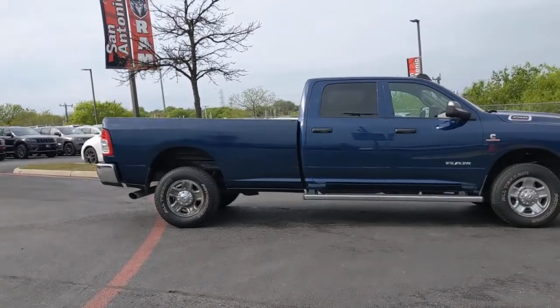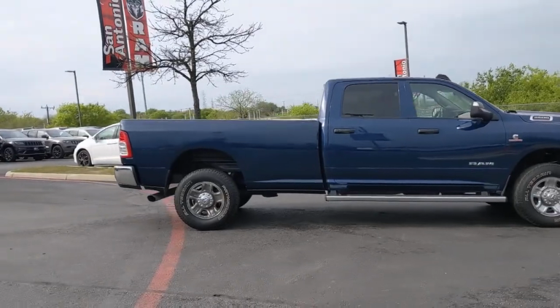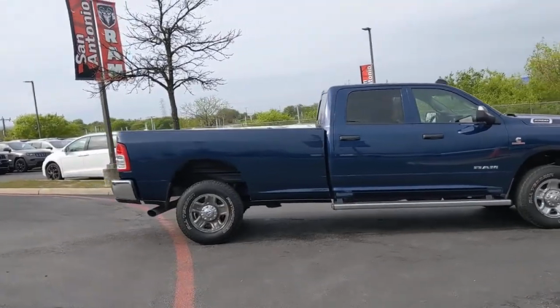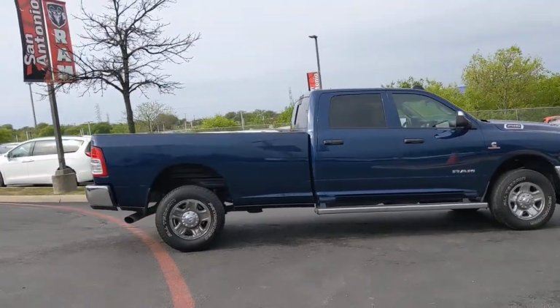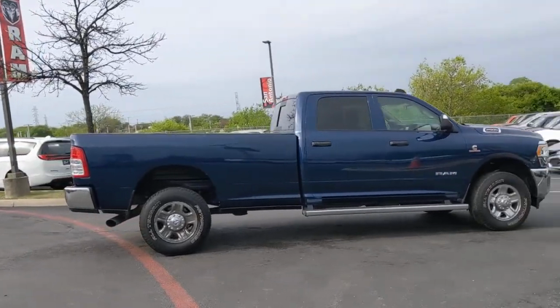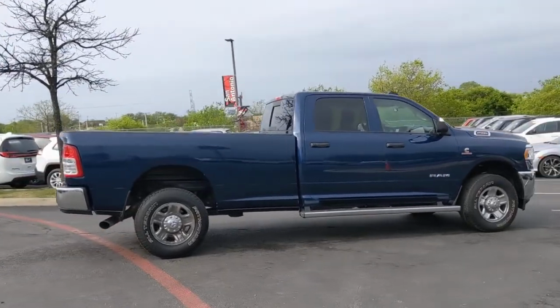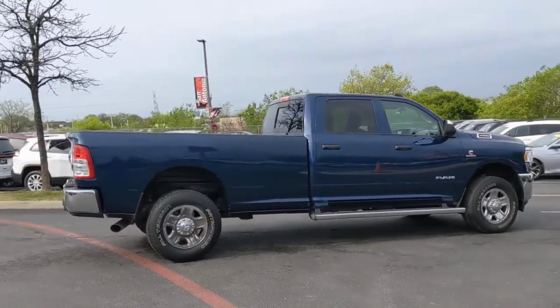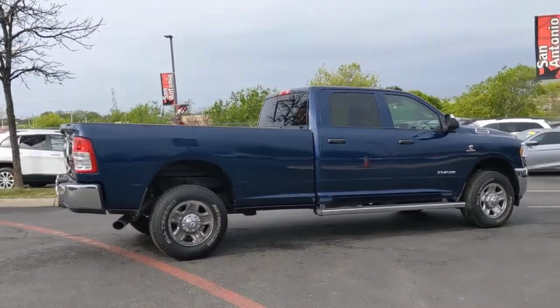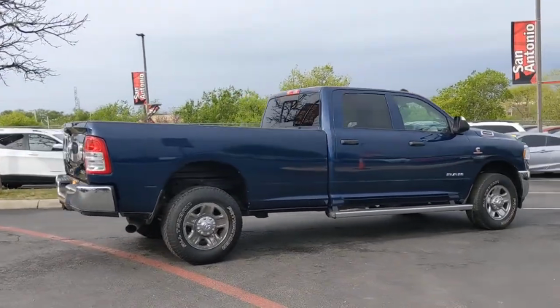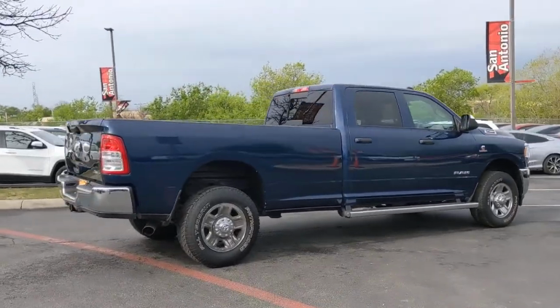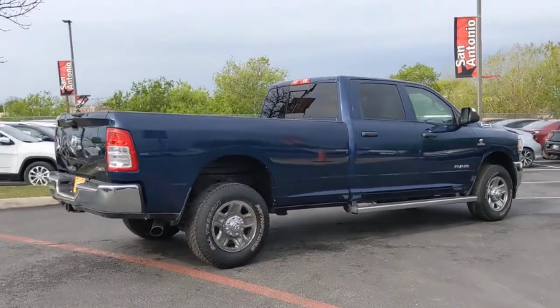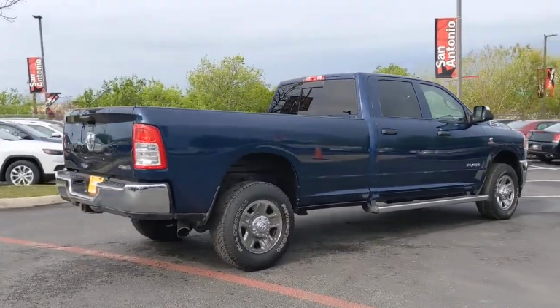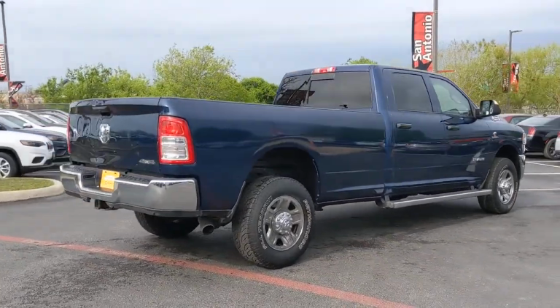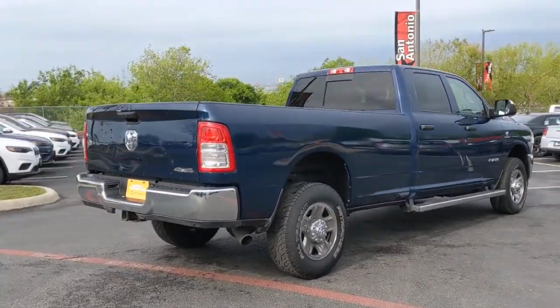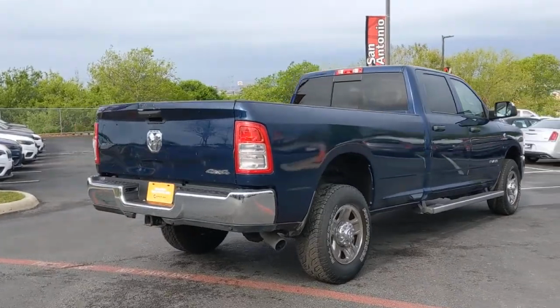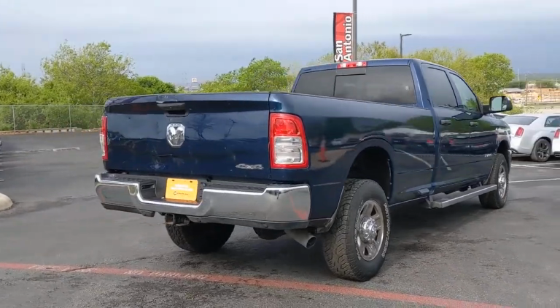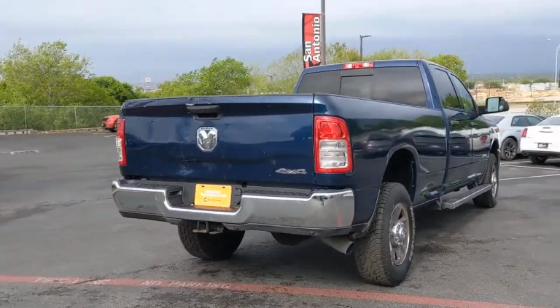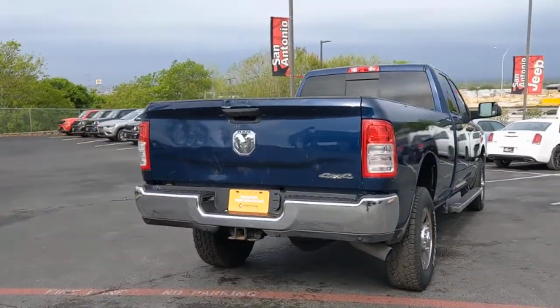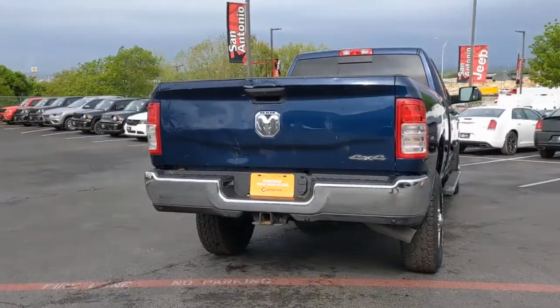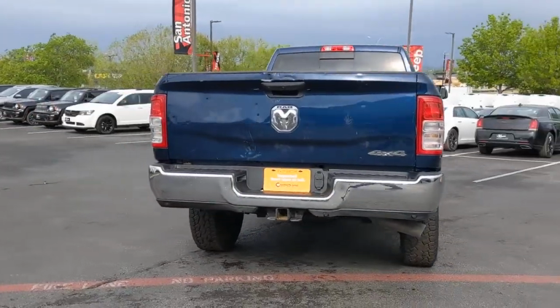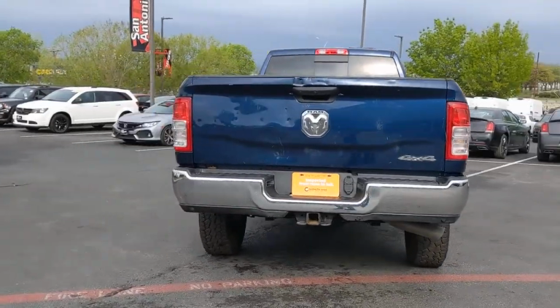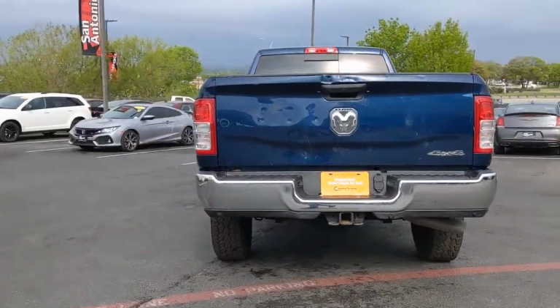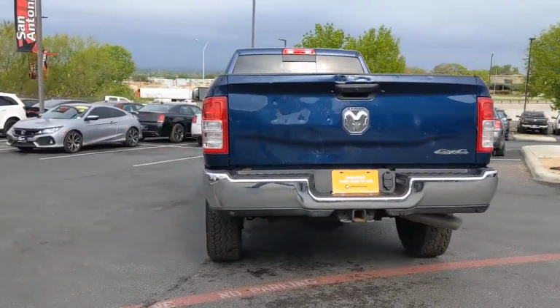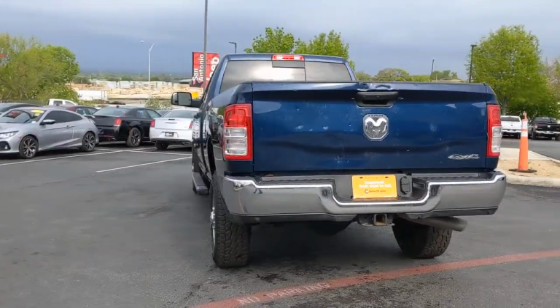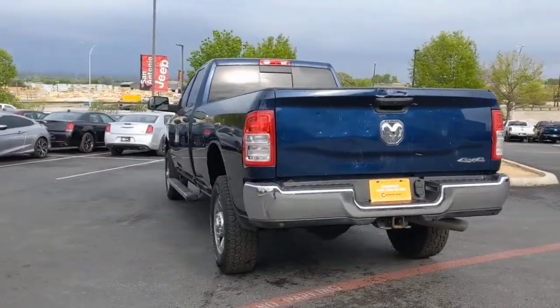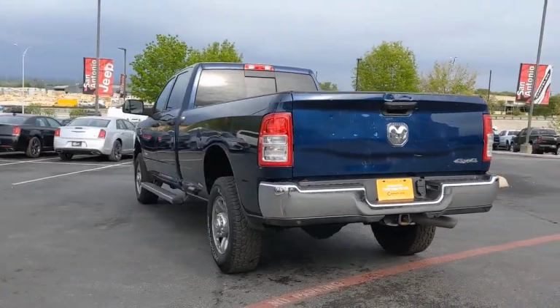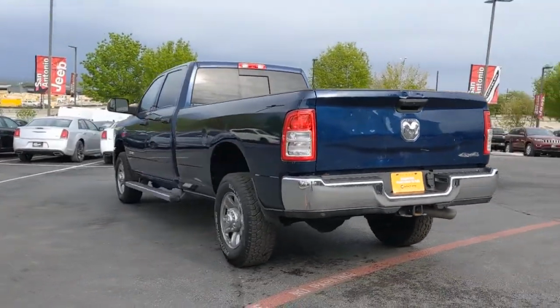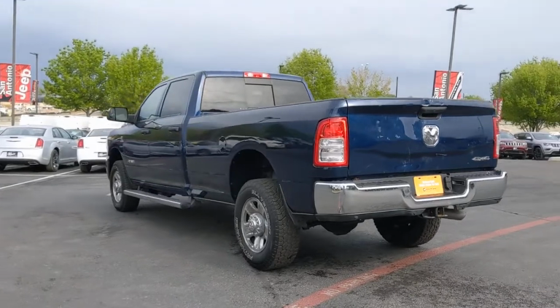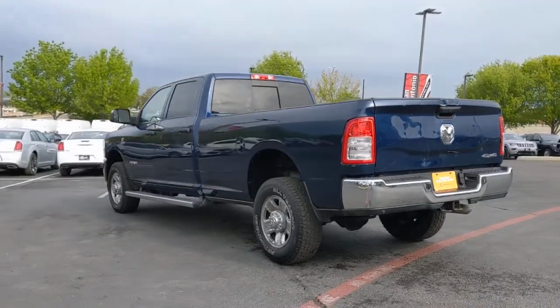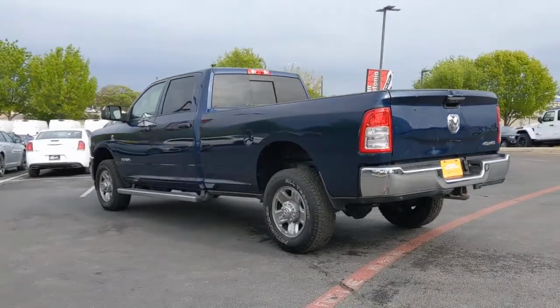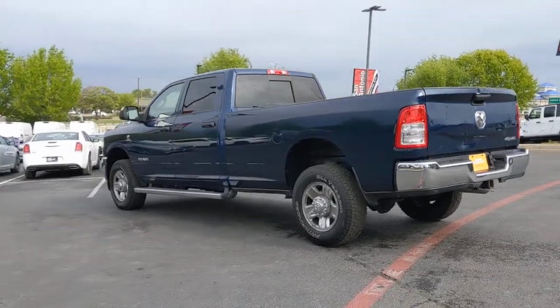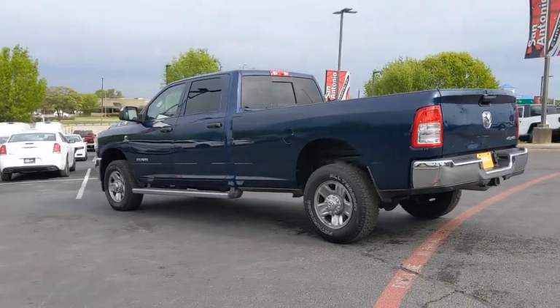Electronic stability control, tow hooks, power windows, four-wheel disc brakes, power steering. Don't take risks in a truck that's not up to the task. Get the Ram 2500 and power up.